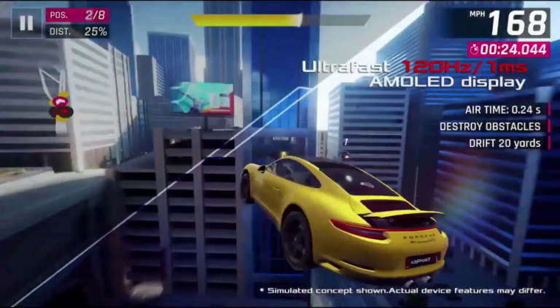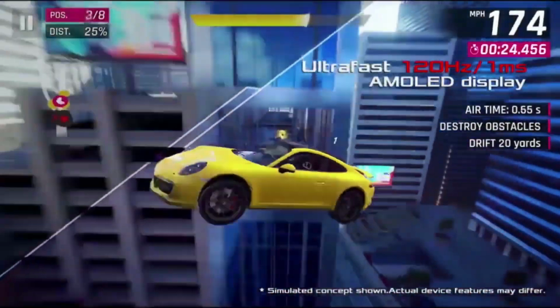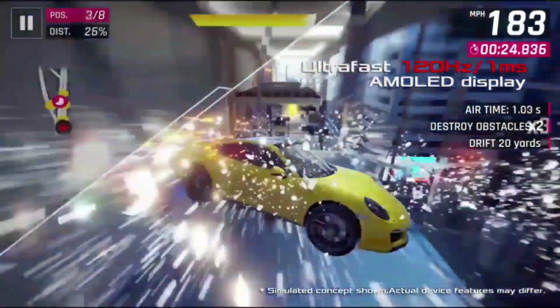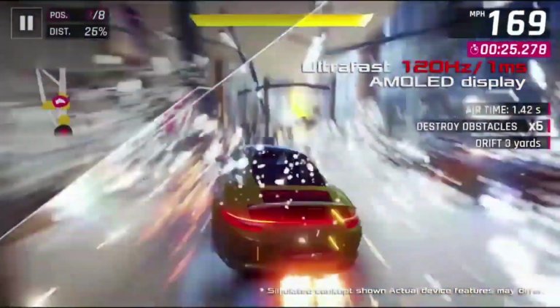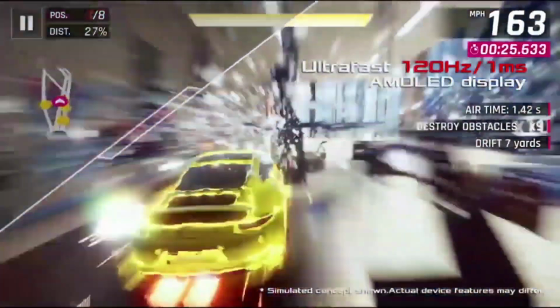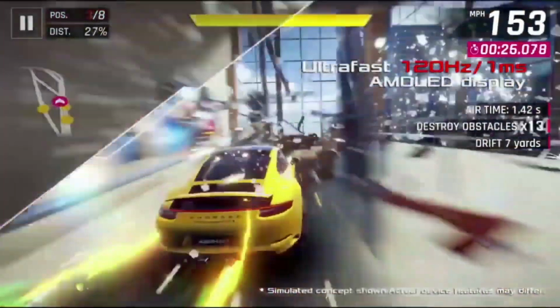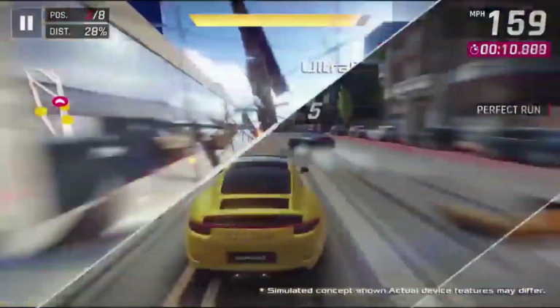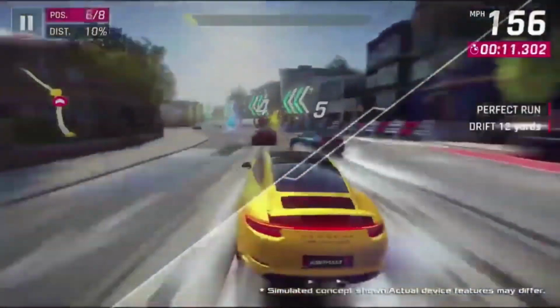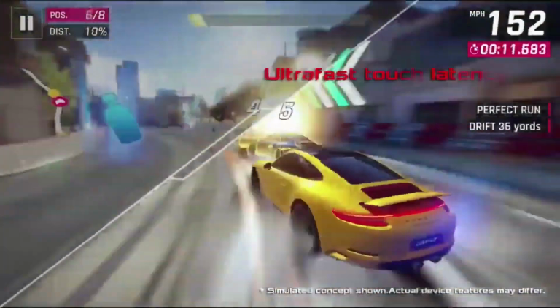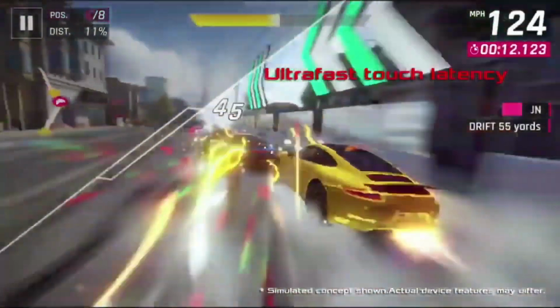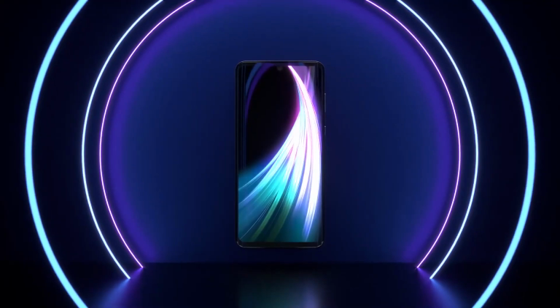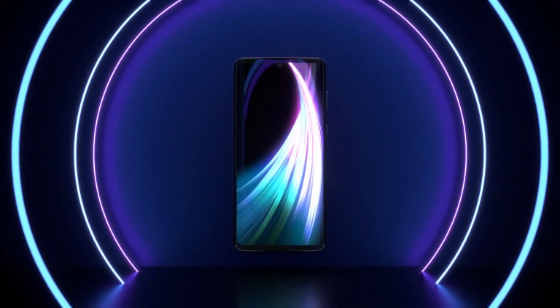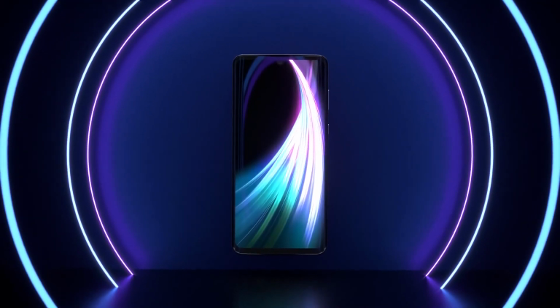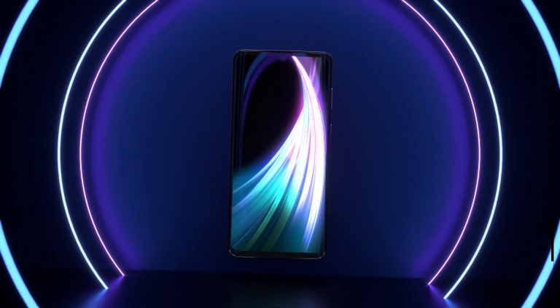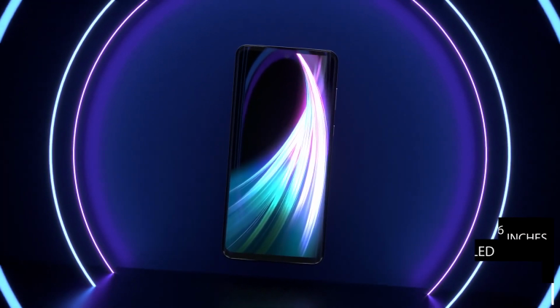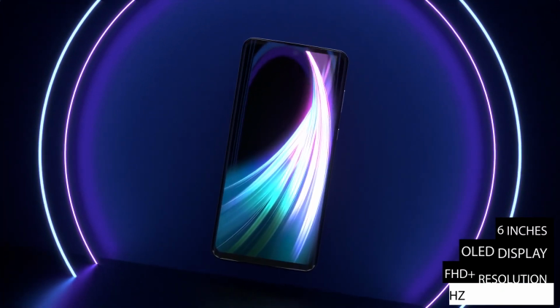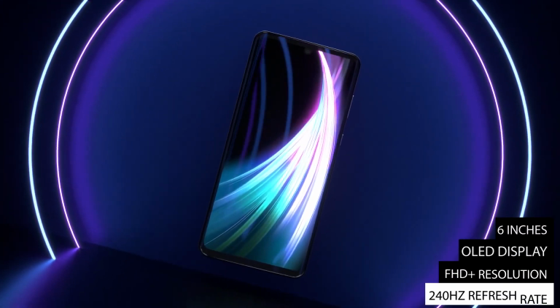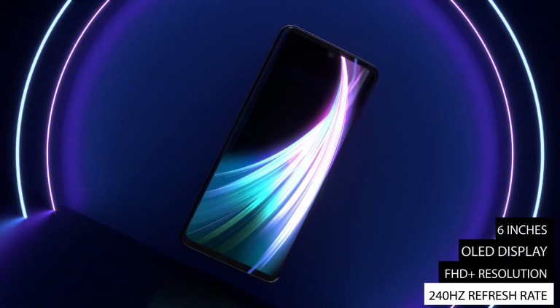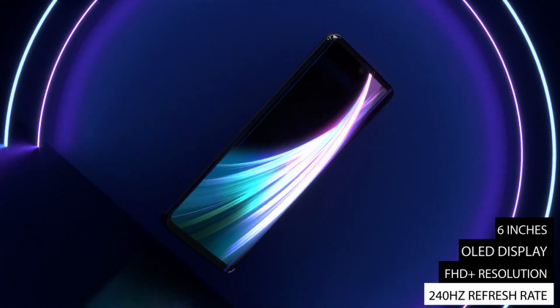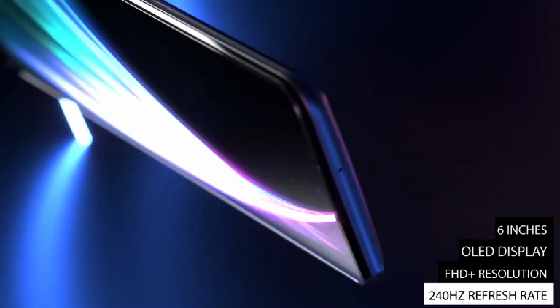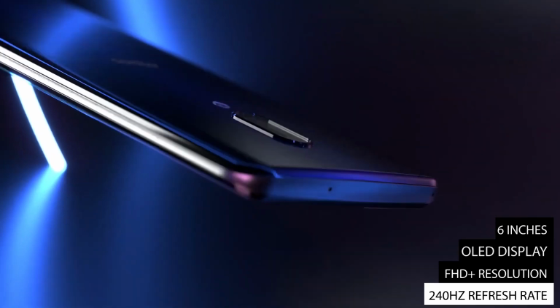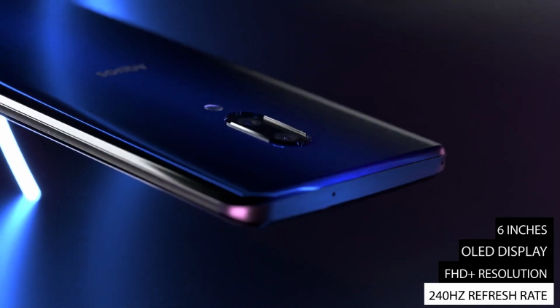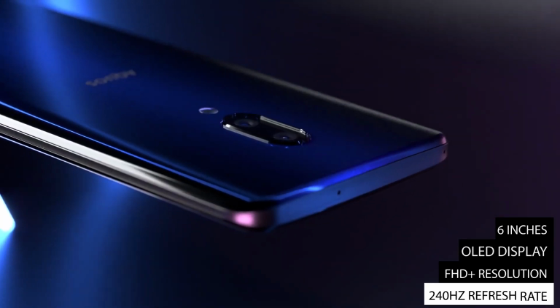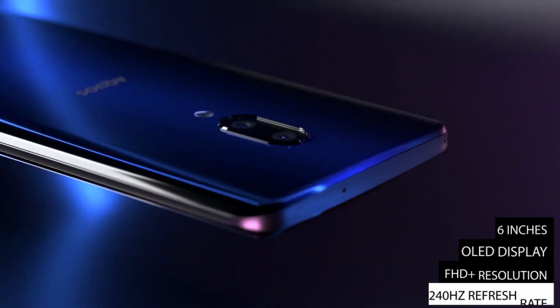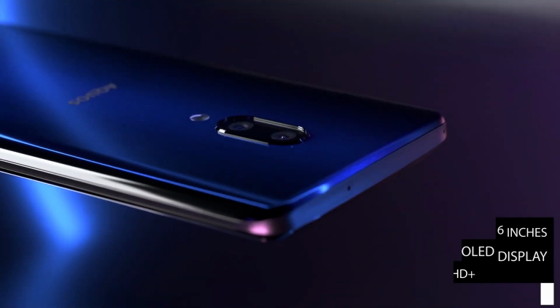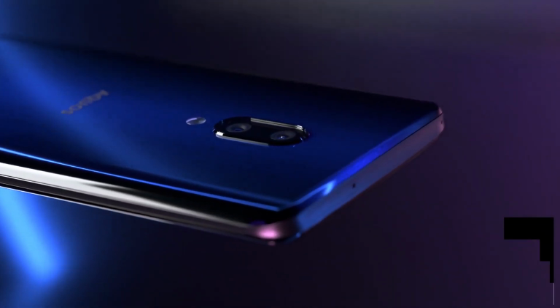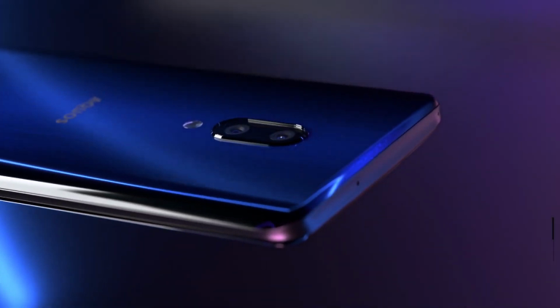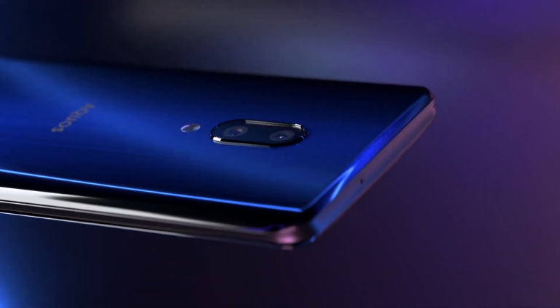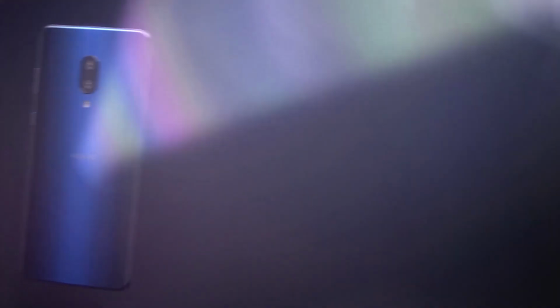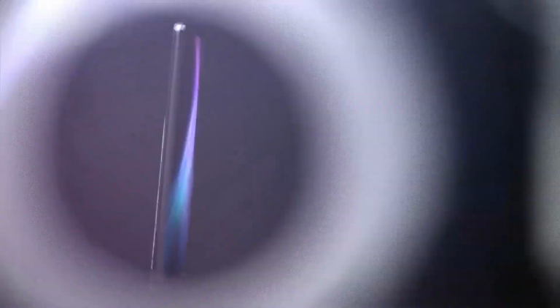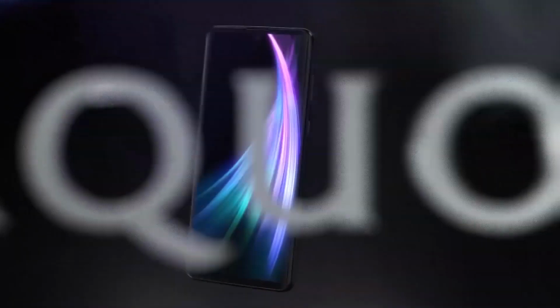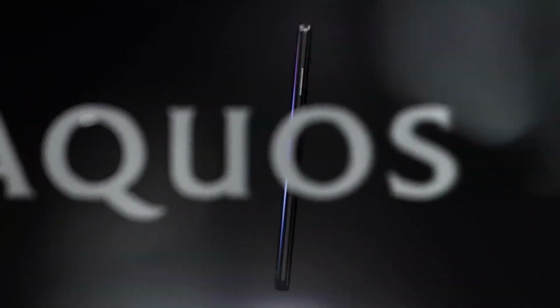This is double the current best offerings like the Asus ROG Phone 2, so it would be interesting to see how it fares in real life. The display comes with Full HD resolution, OLED technology, a waterdrop notch for the selfie camera, and an in-display fingerprint reader.